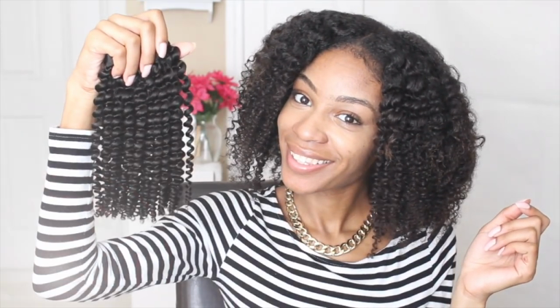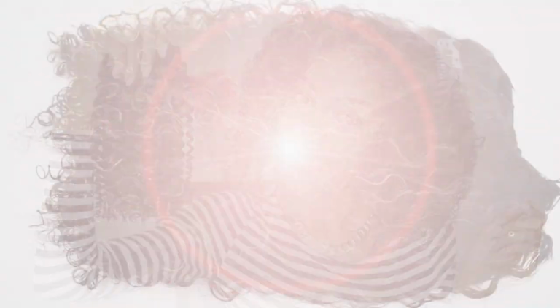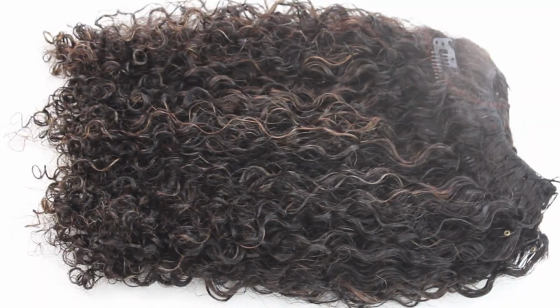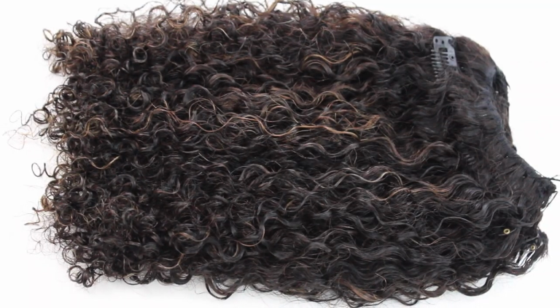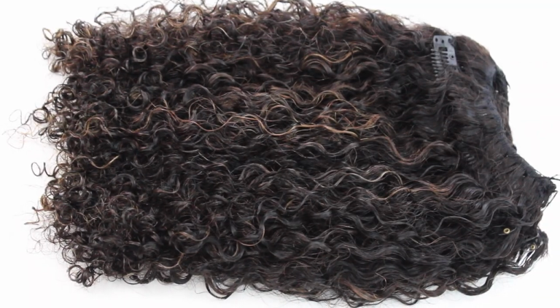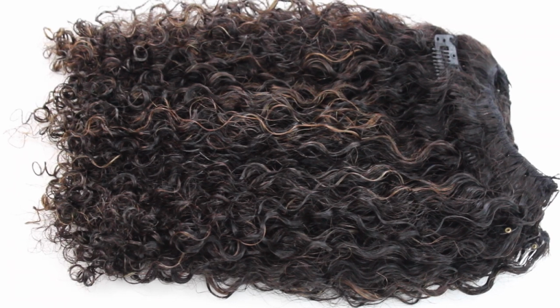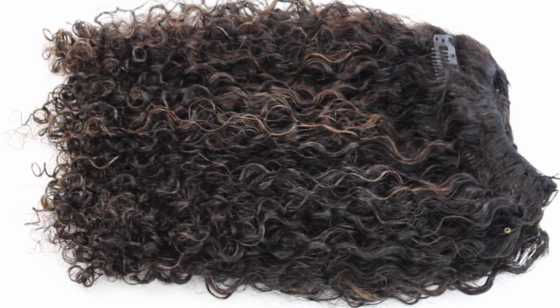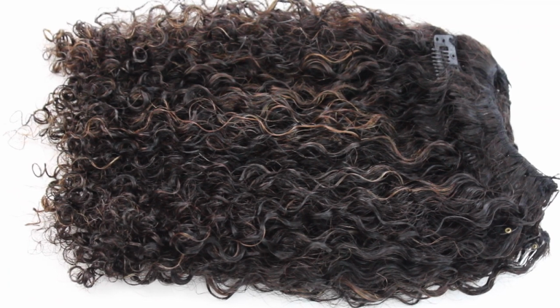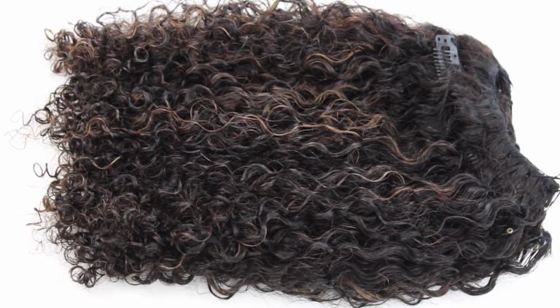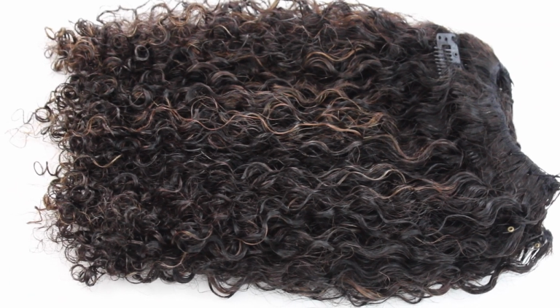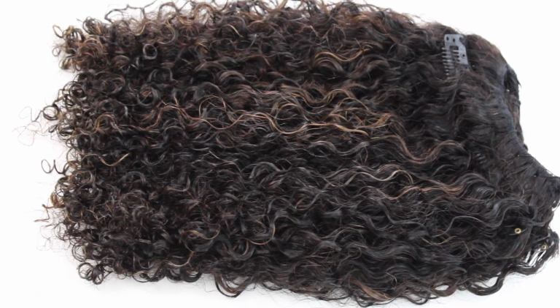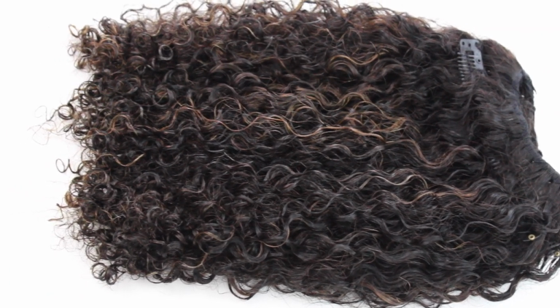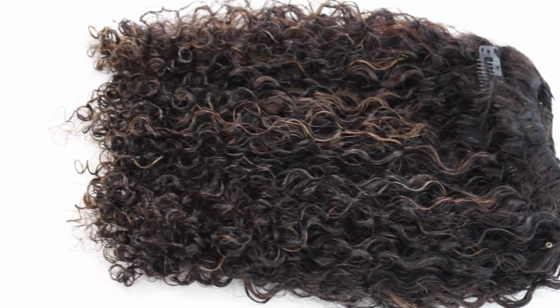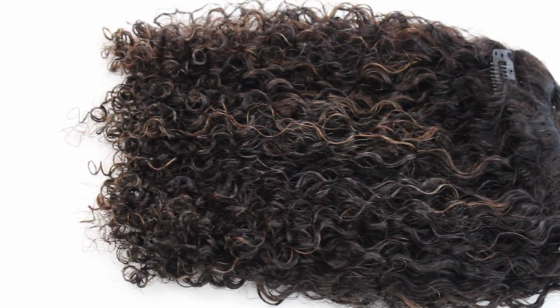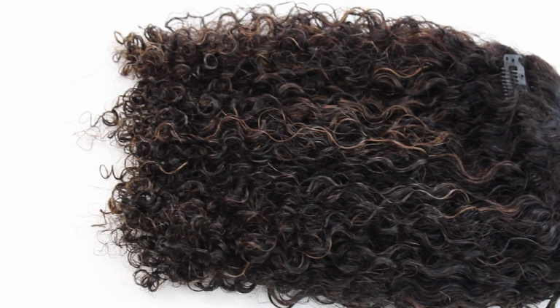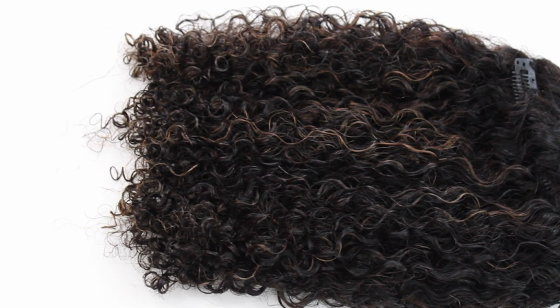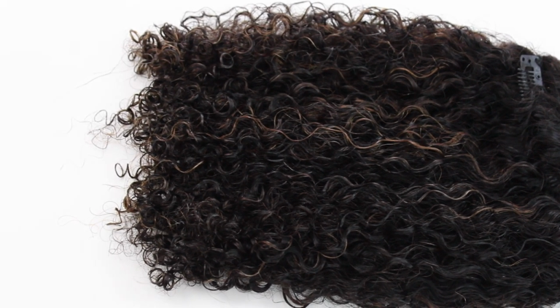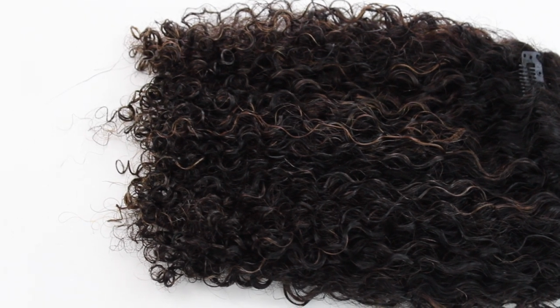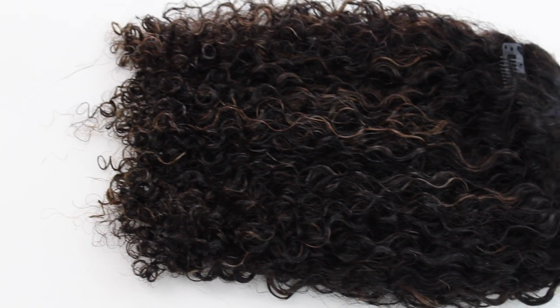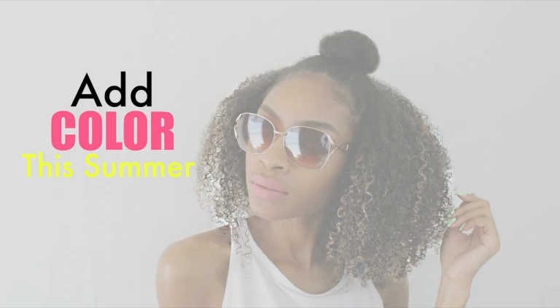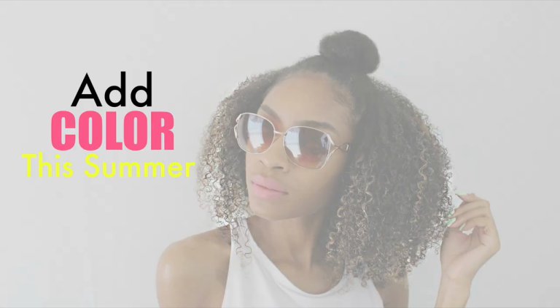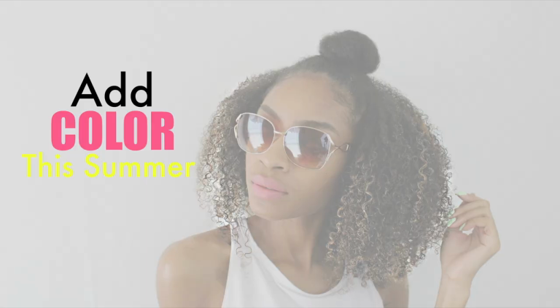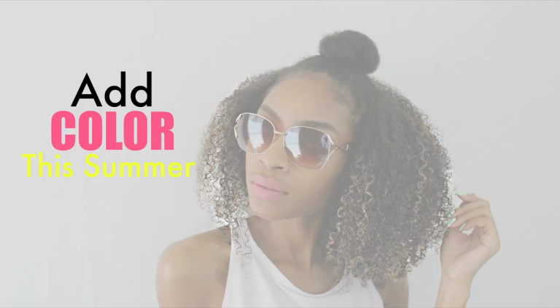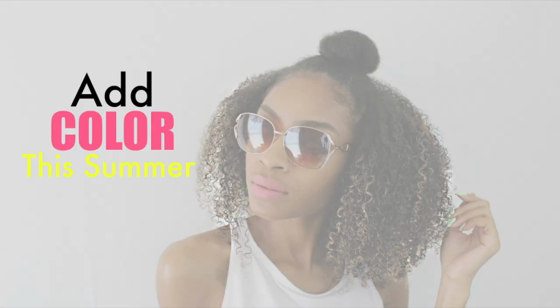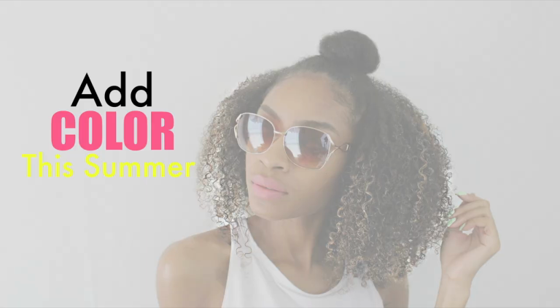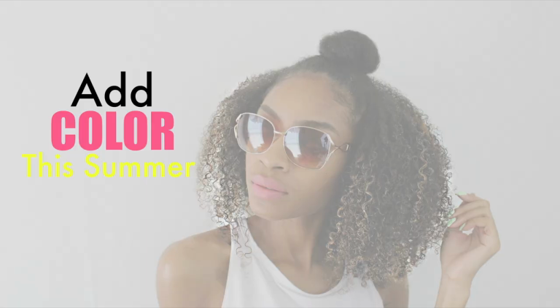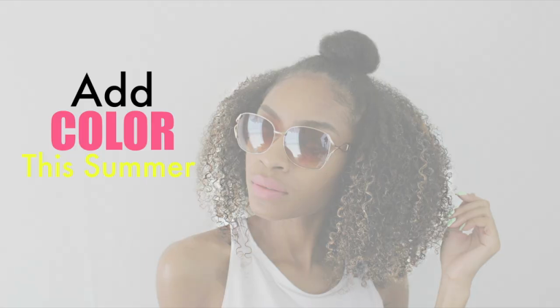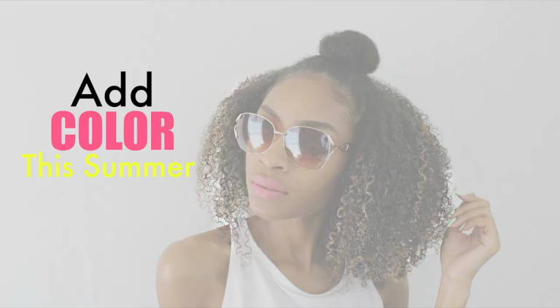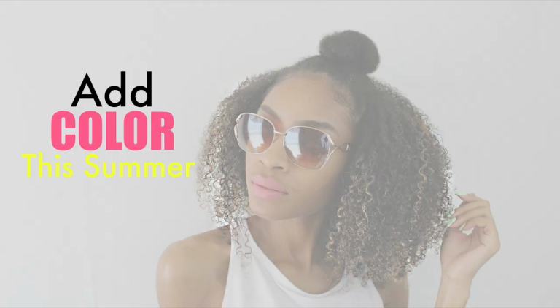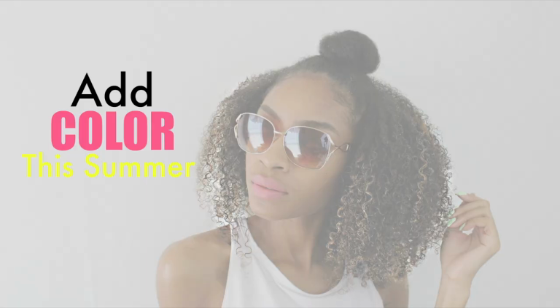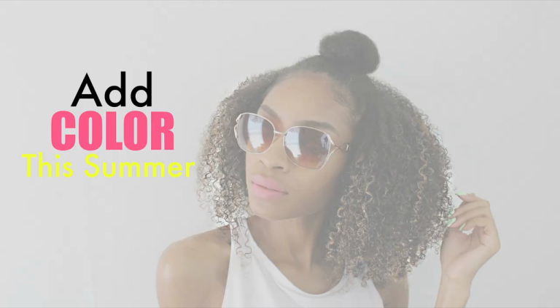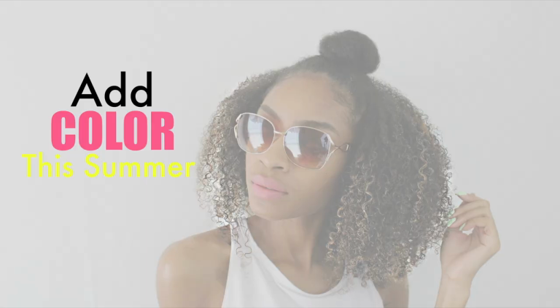I hope you guys enjoyed this tutorial! Be sure to check out the description box below for a link to these clip-ins and all the products we used today. I love you guys and I'll see you in the next video!